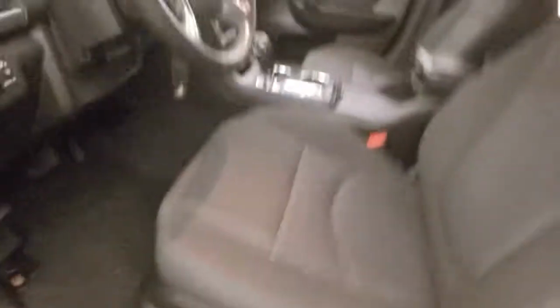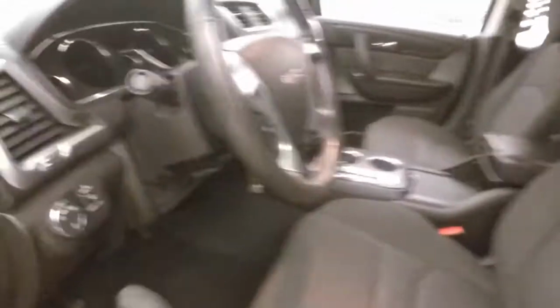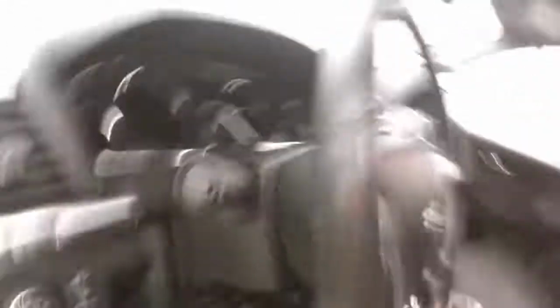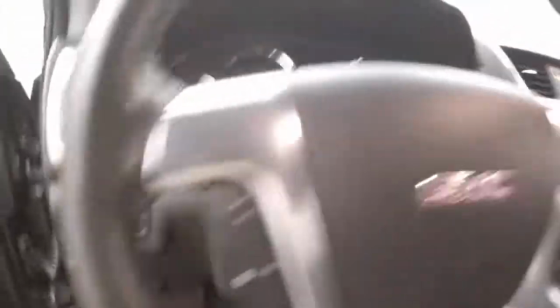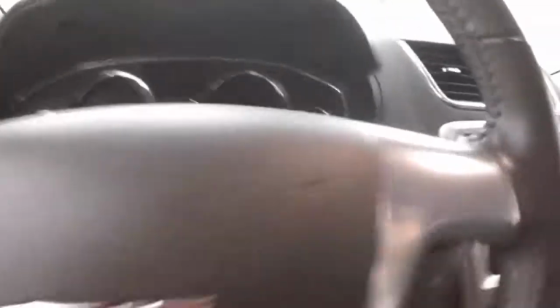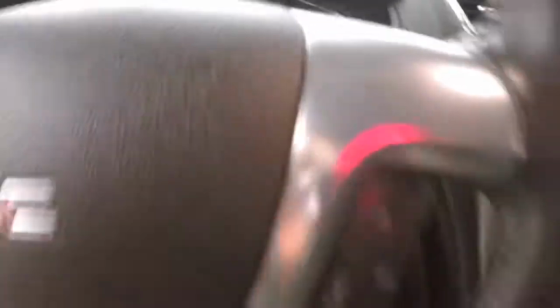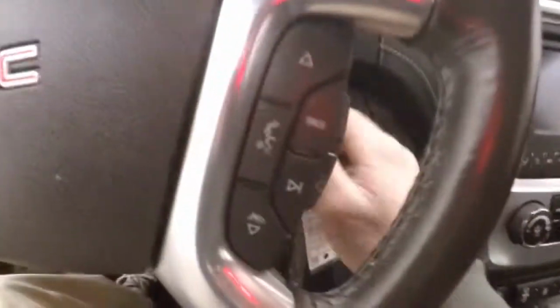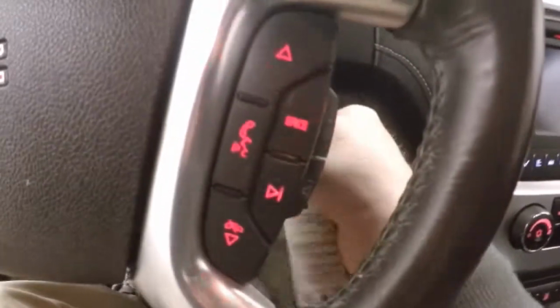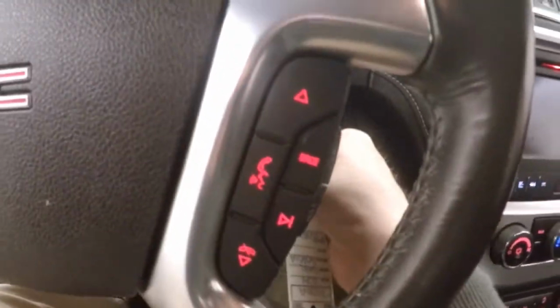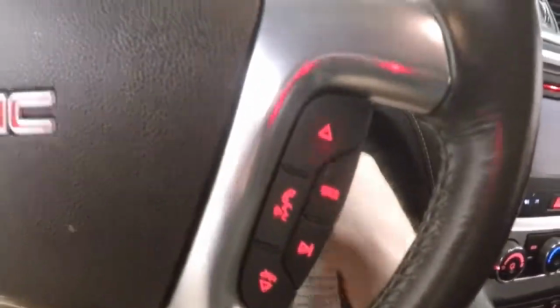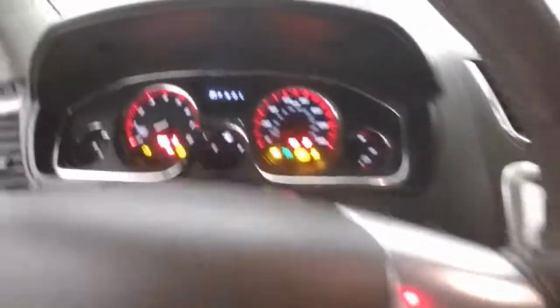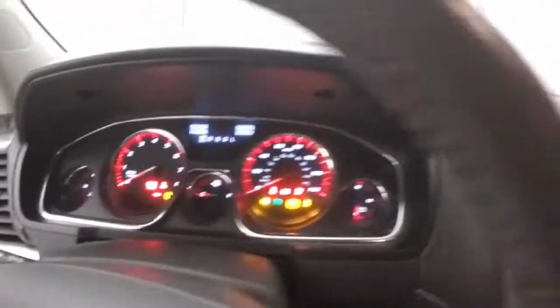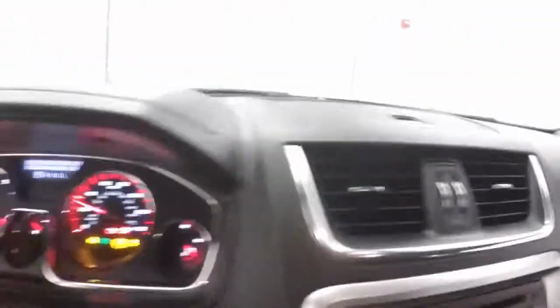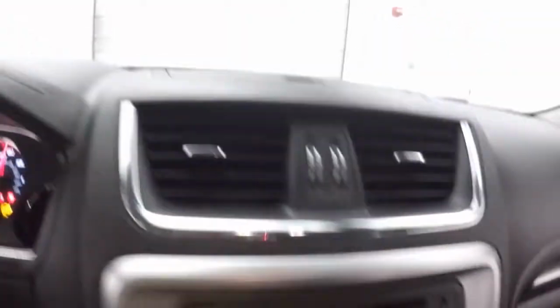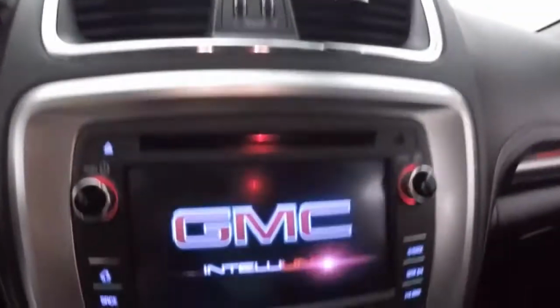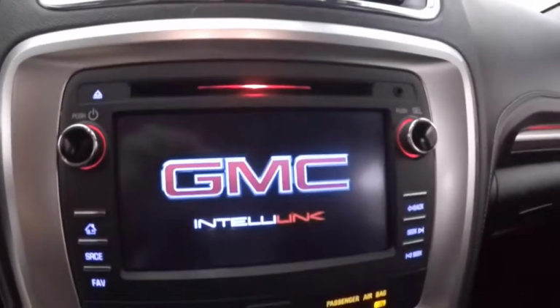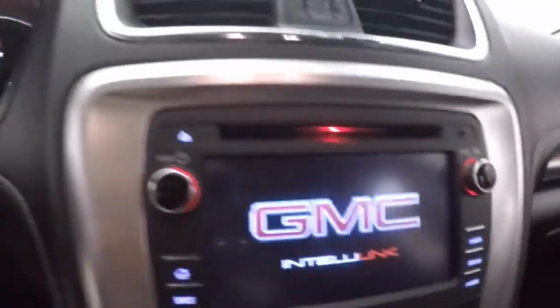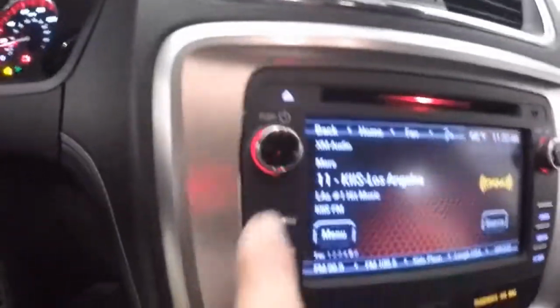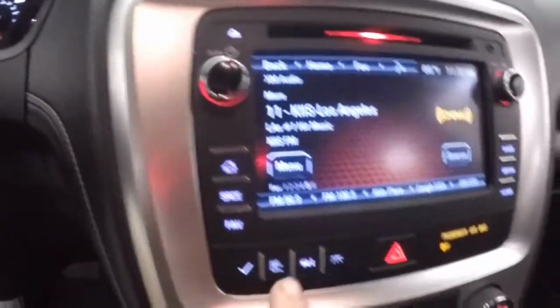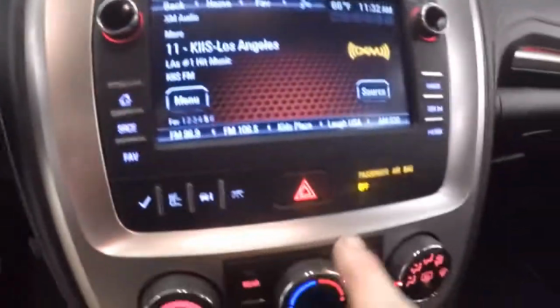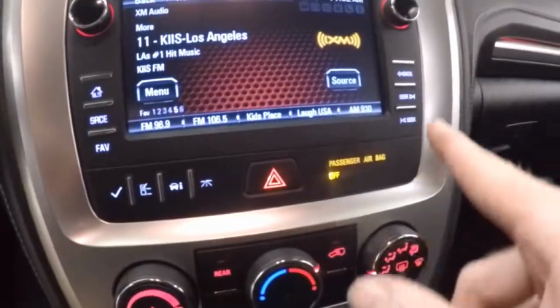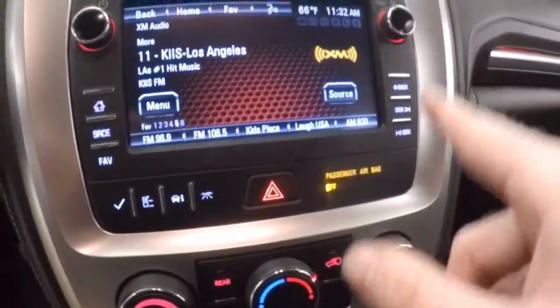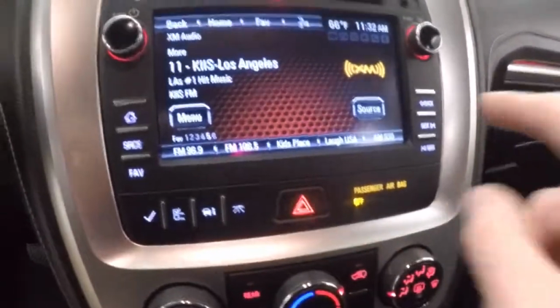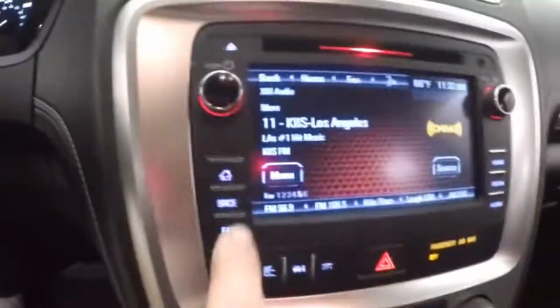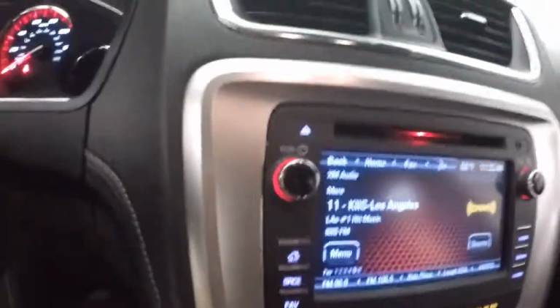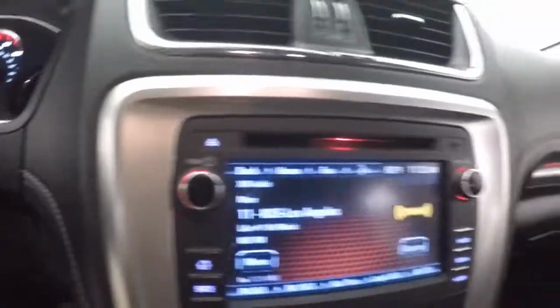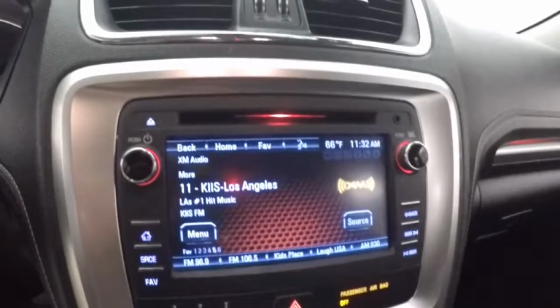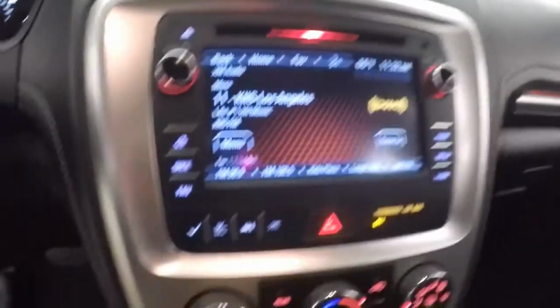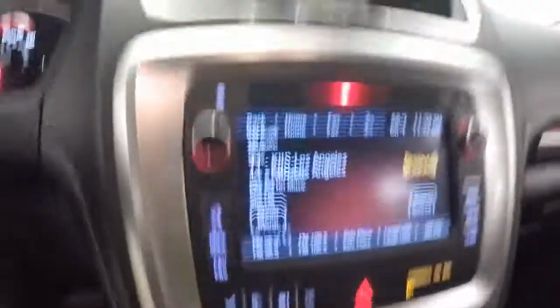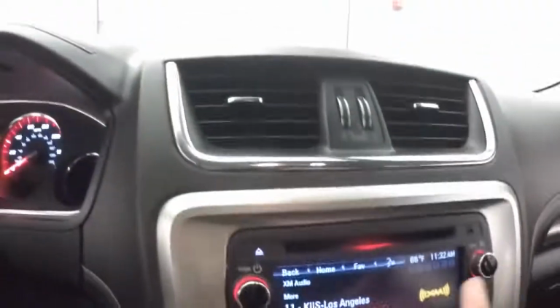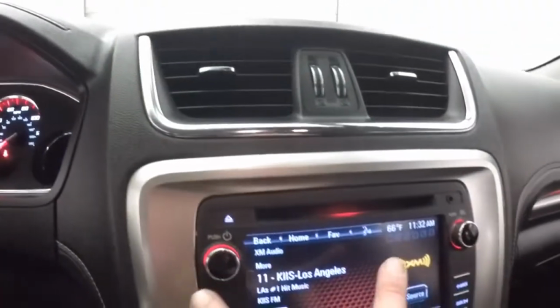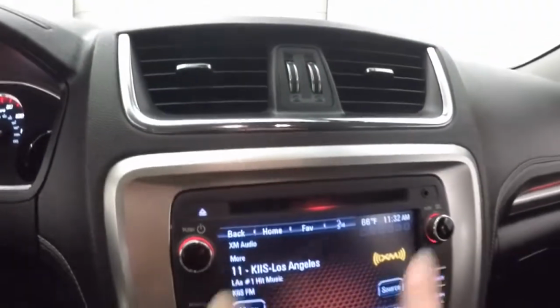Power seat. Cruise control, Bluetooth, and stereo on the steering wheel. The Acadia fires right up. Nice touchscreen display — all of these aren't buttons, they're actually just touch. You just touch it and it goes where it needs to go. The only two buttons are these two right up here.